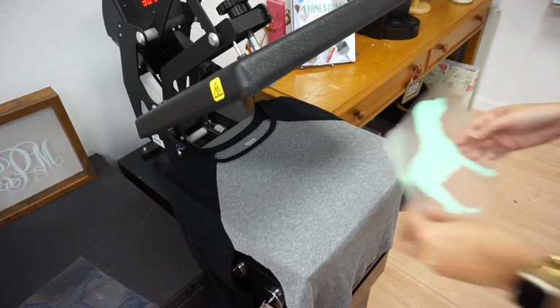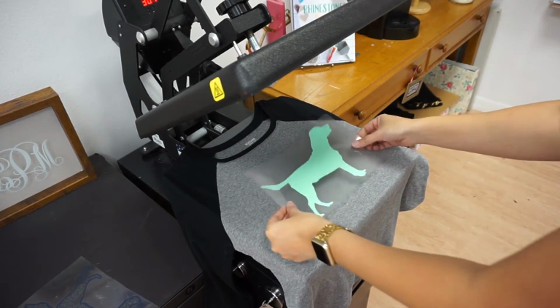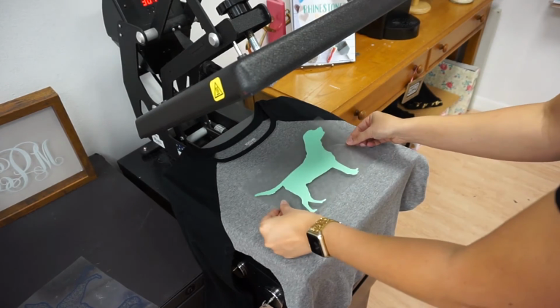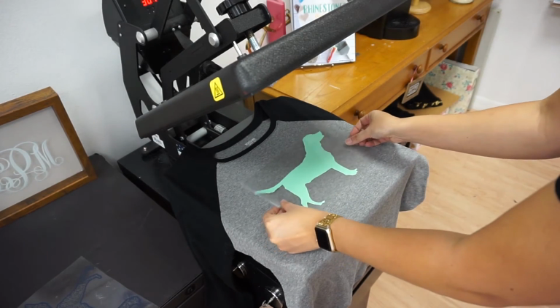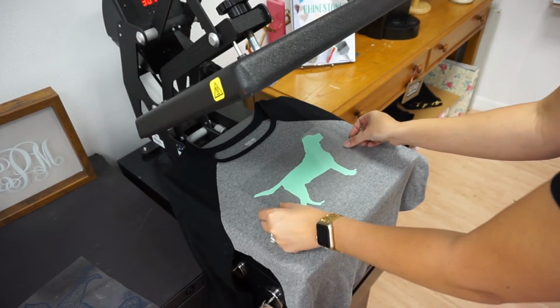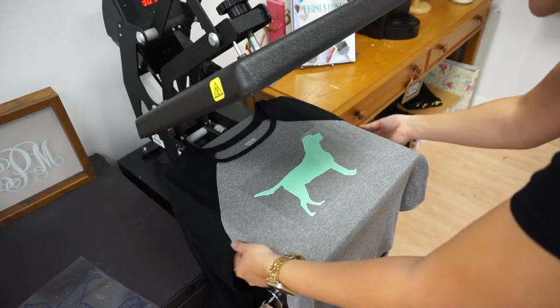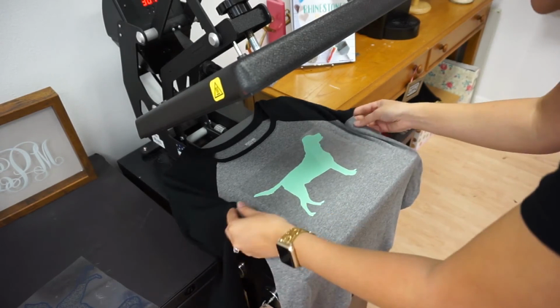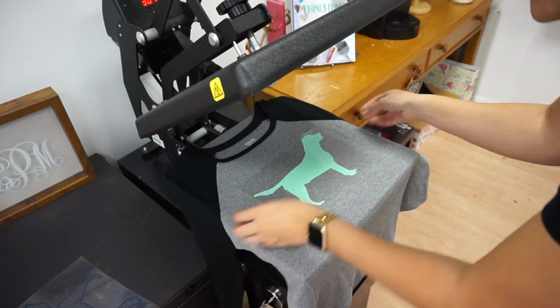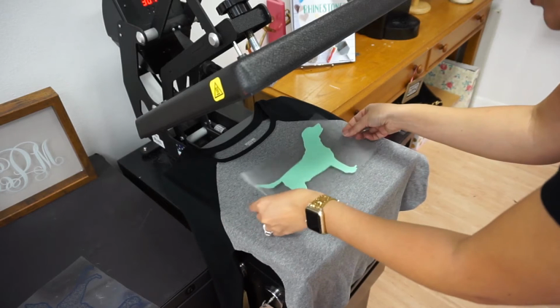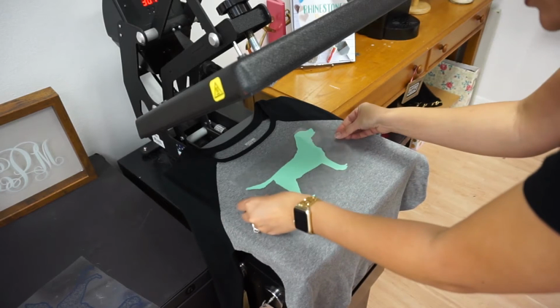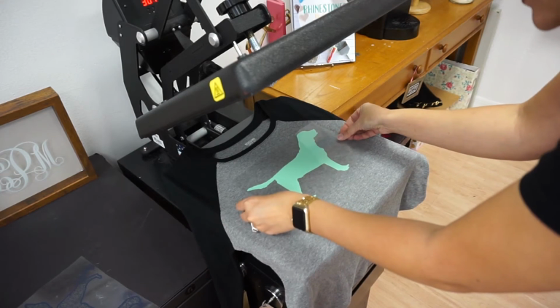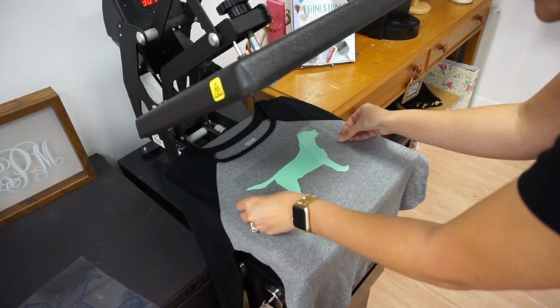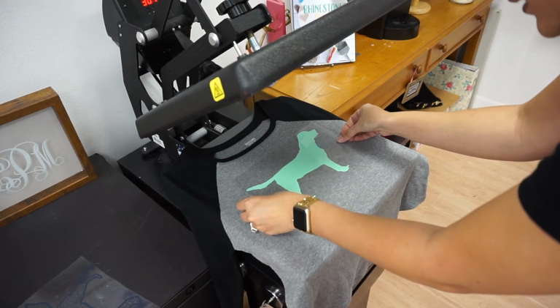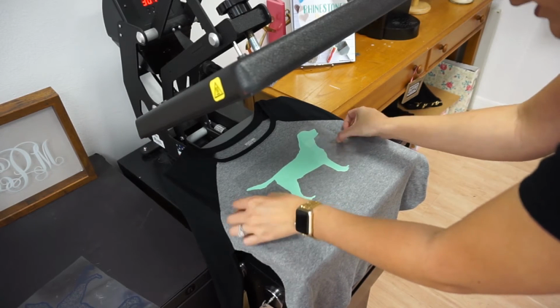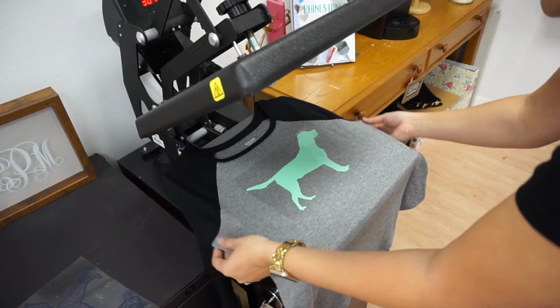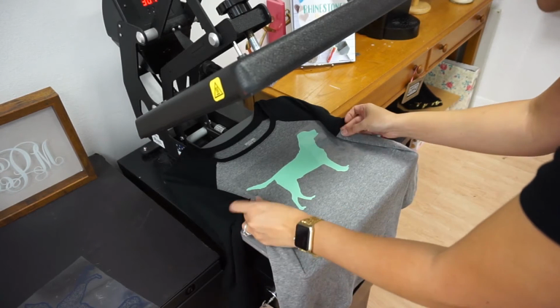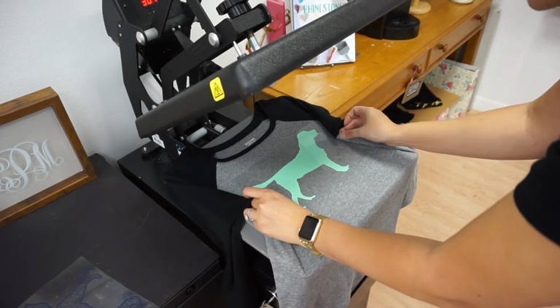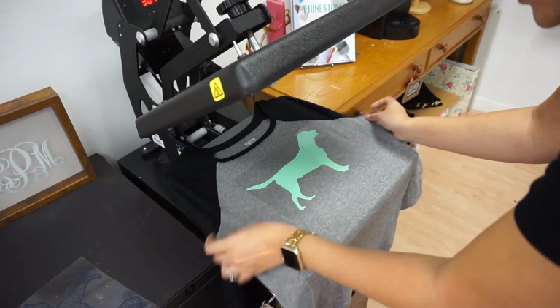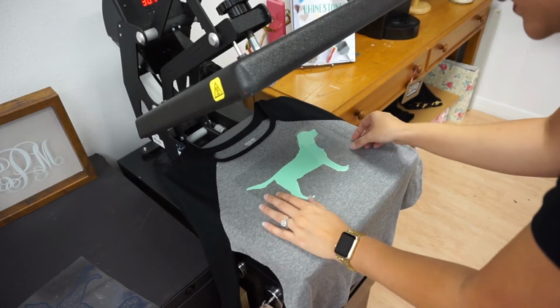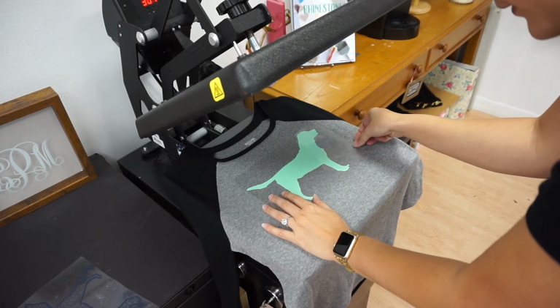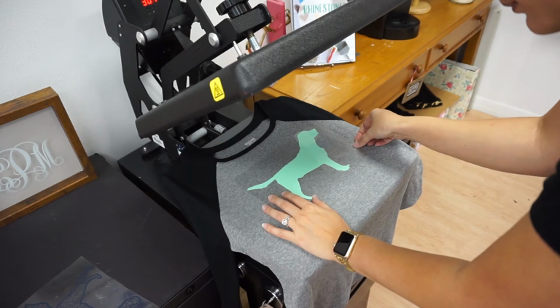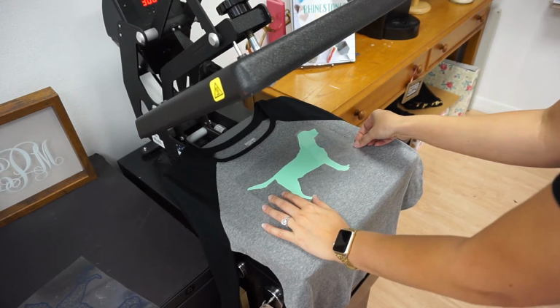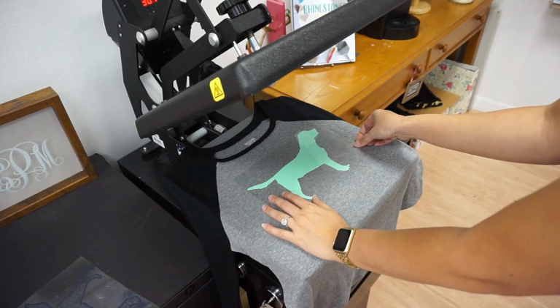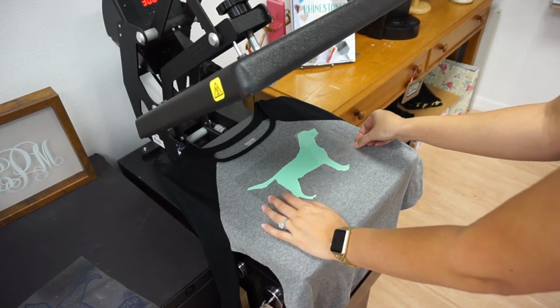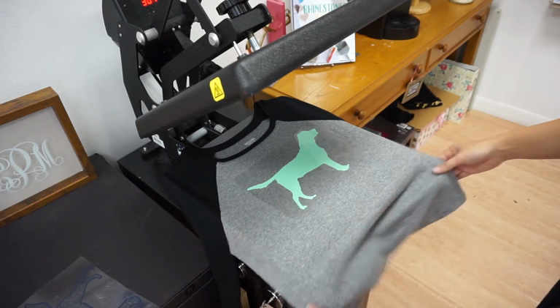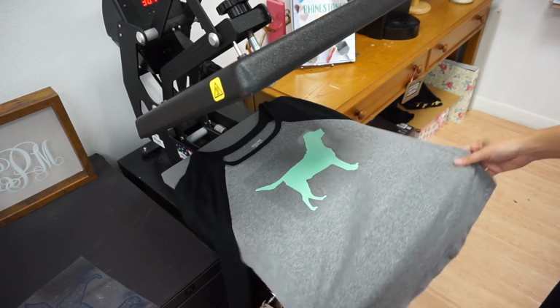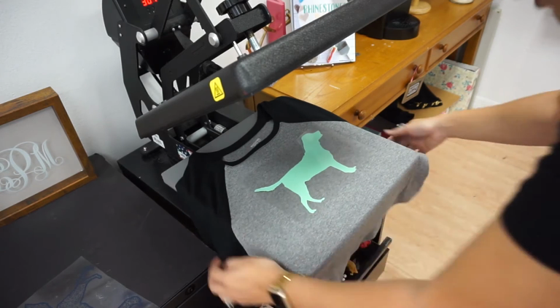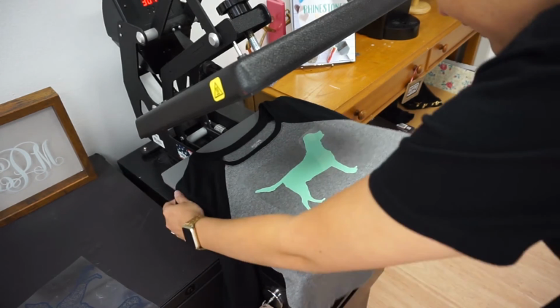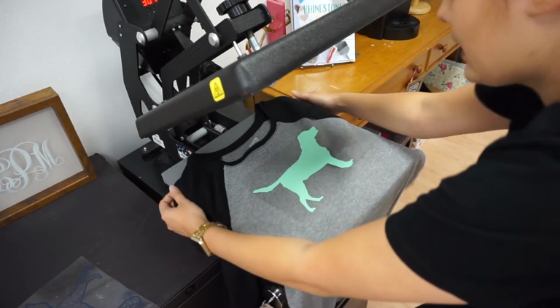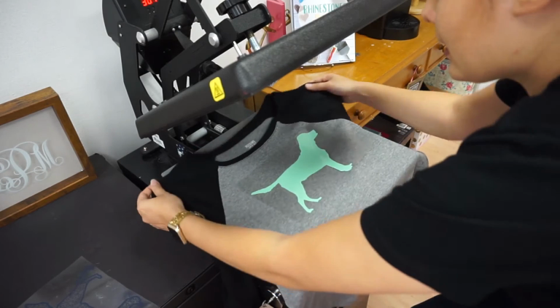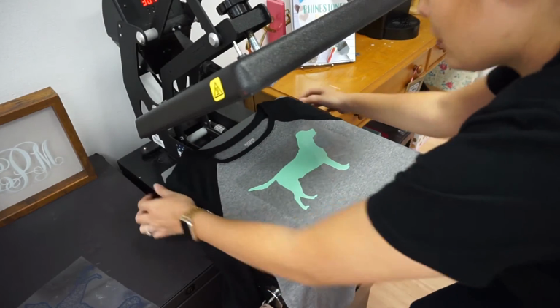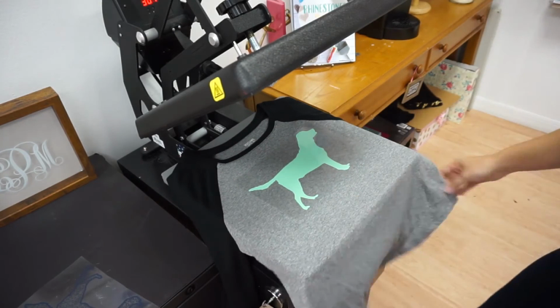What I wanted to do for this is a nice subtle look with the electric — I wanted it to complement whatever else I had going on. And I always love mint and gray; I think it looks so good. Let me kind of straighten out my shirt here.